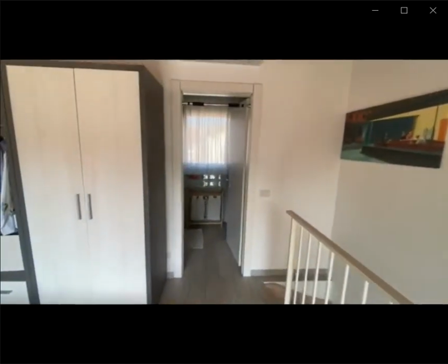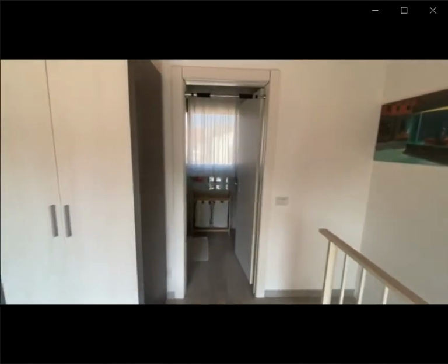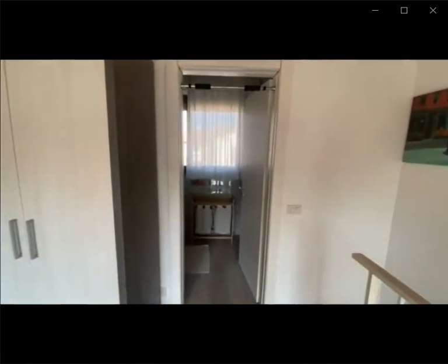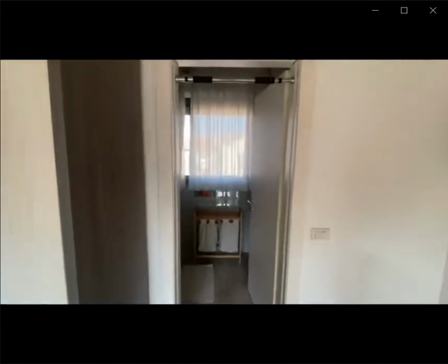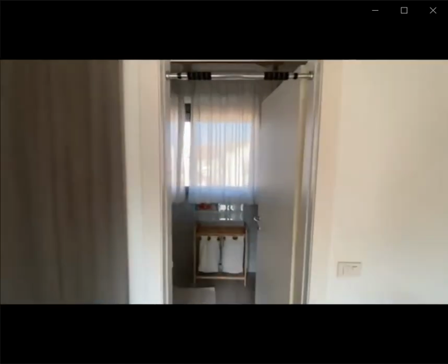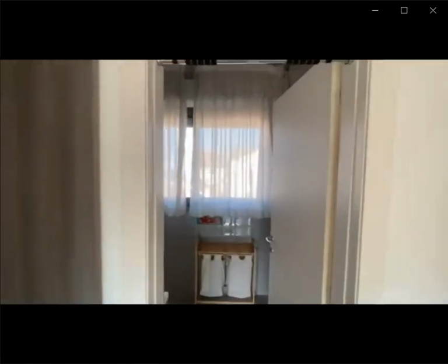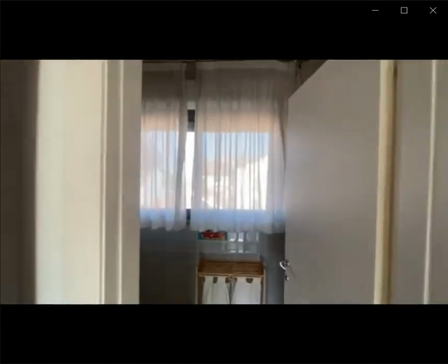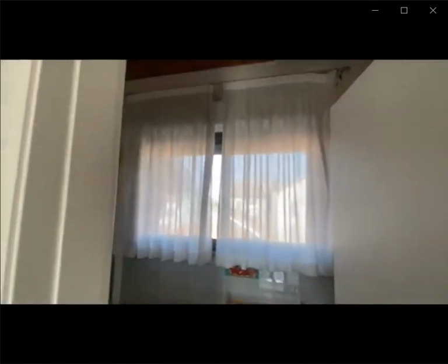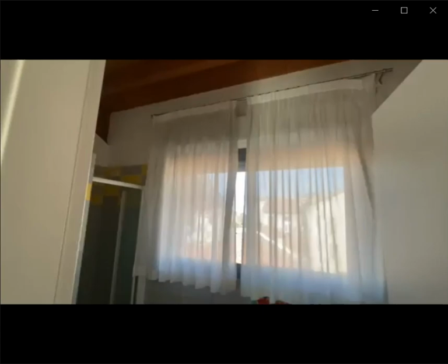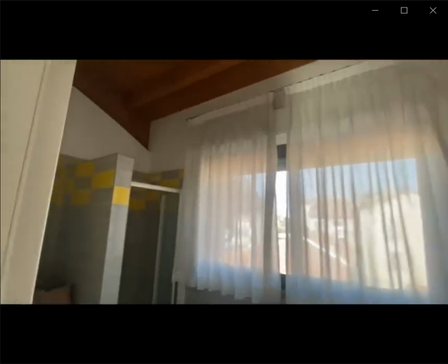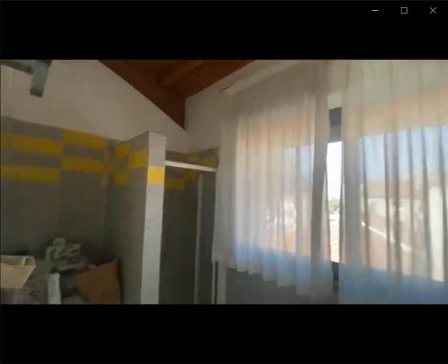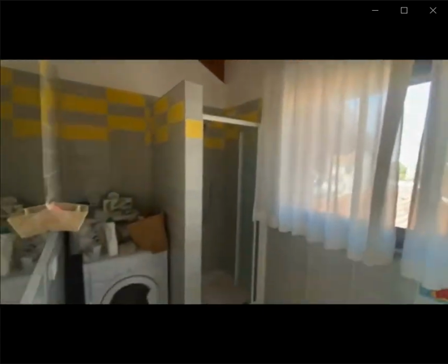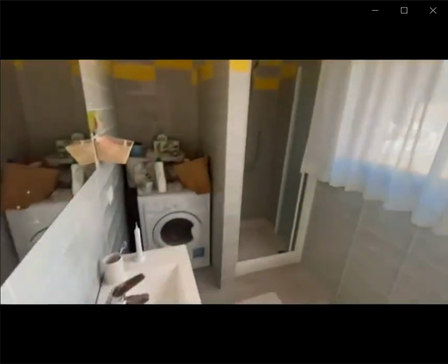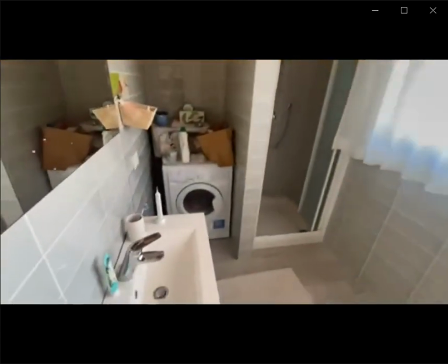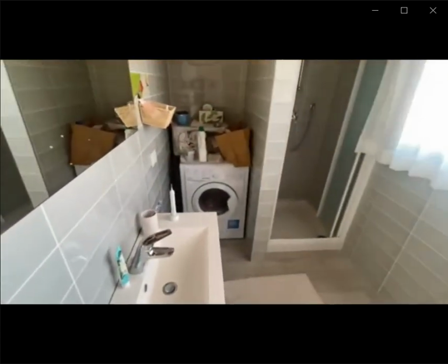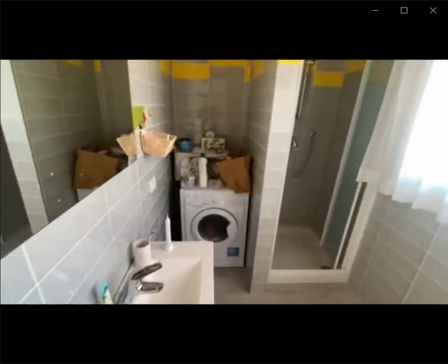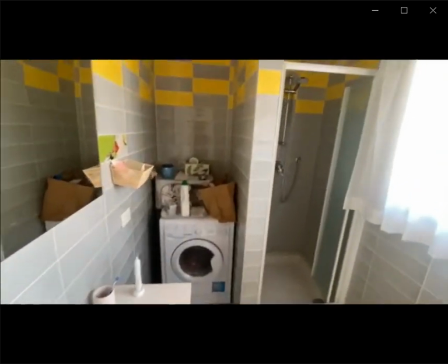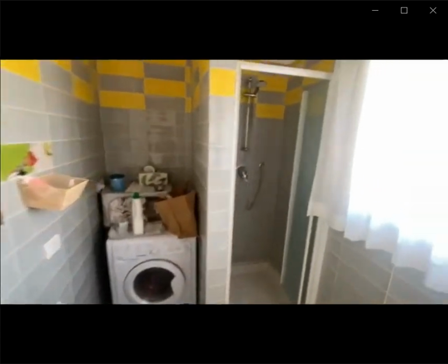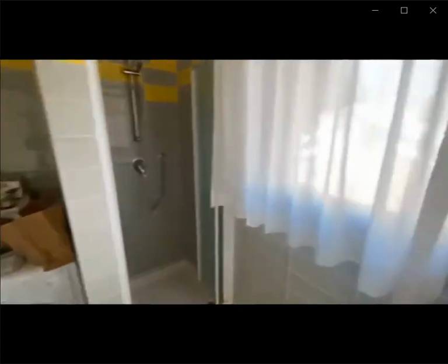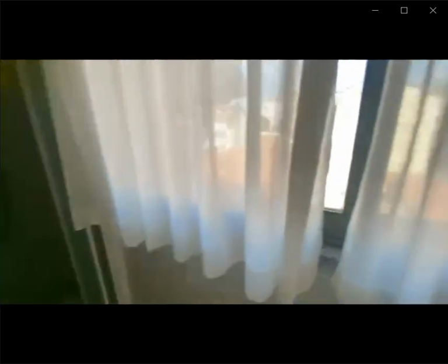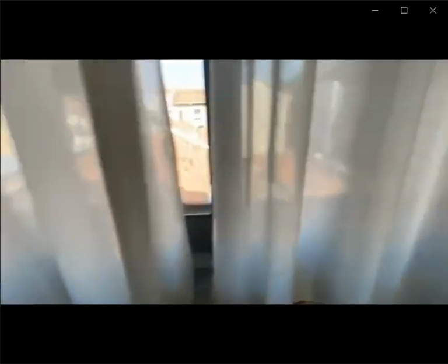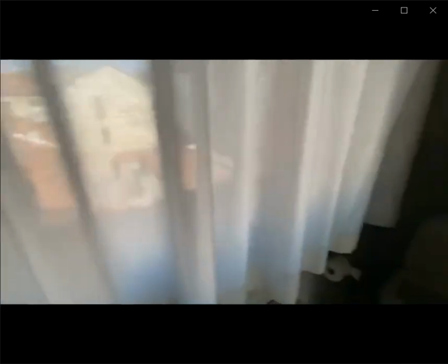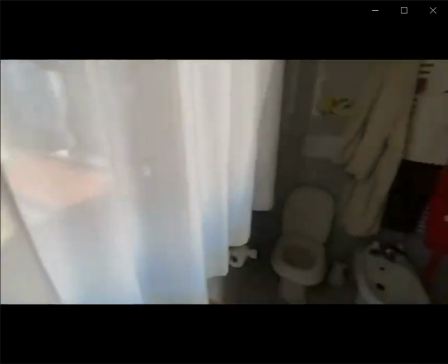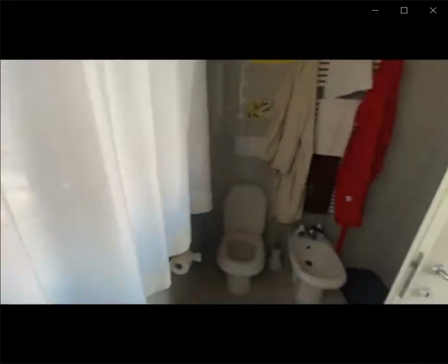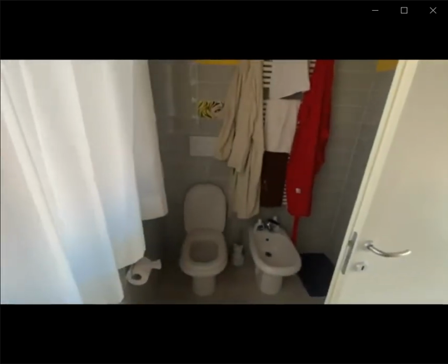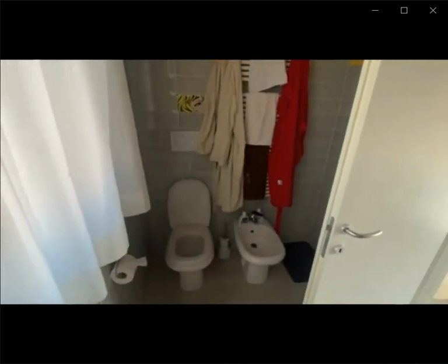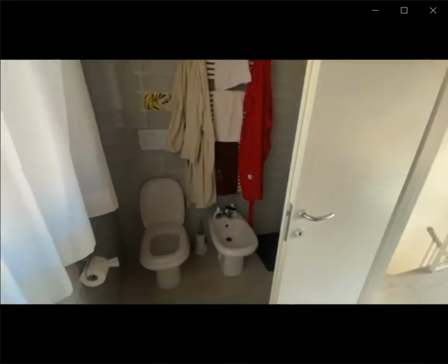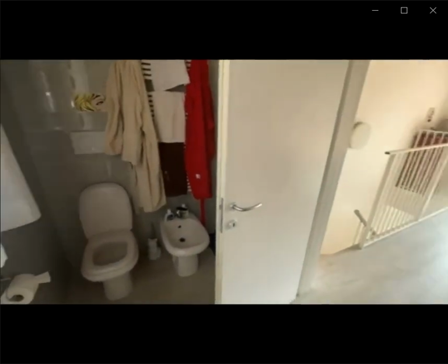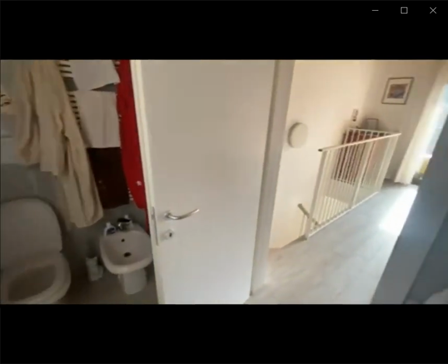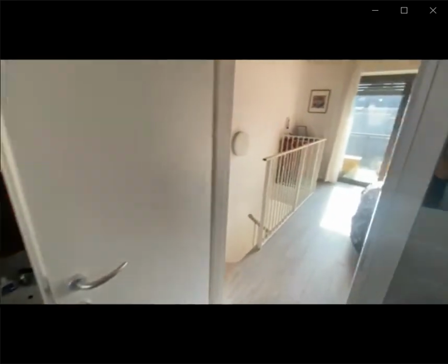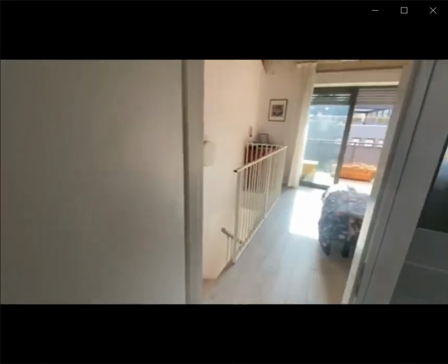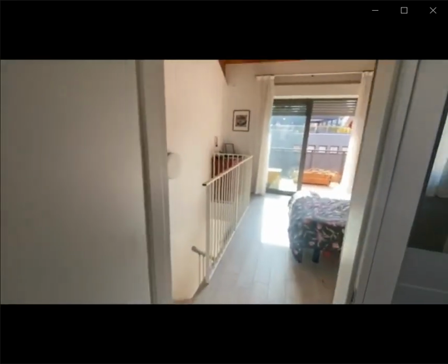As soon as you go through this door you have the fully equipped bathroom with the washing machine. You have the shower on the corner, the toilet, and the bidet.